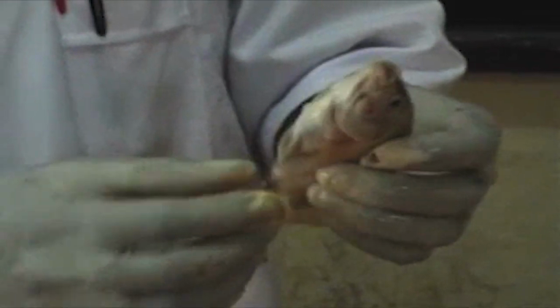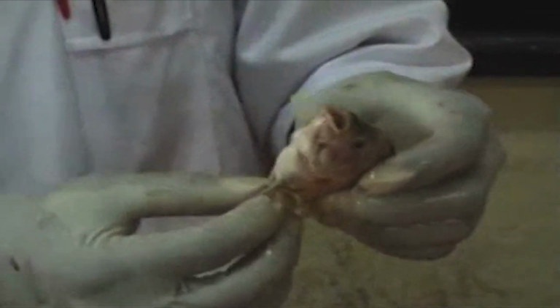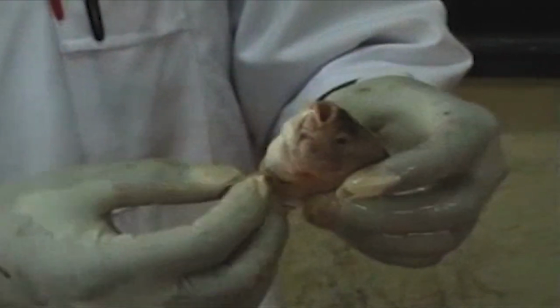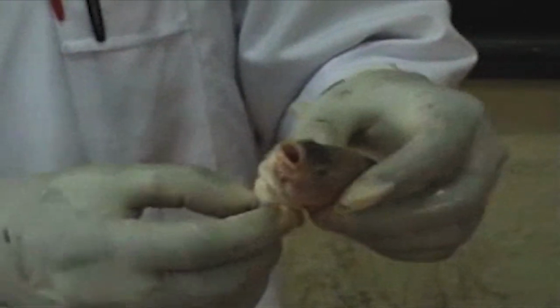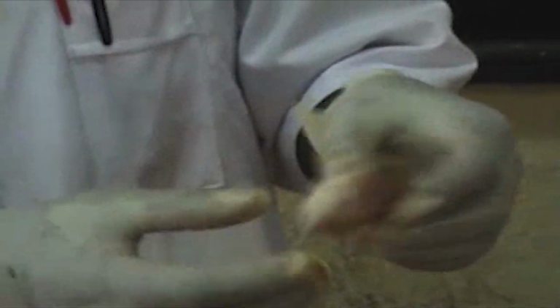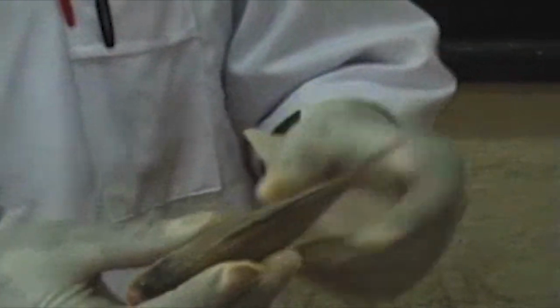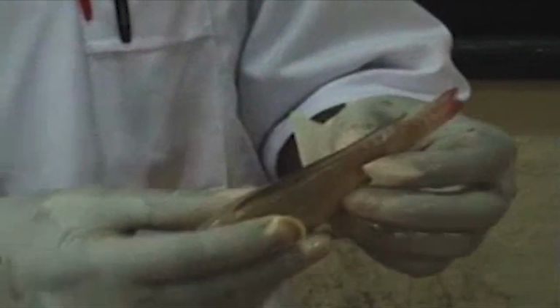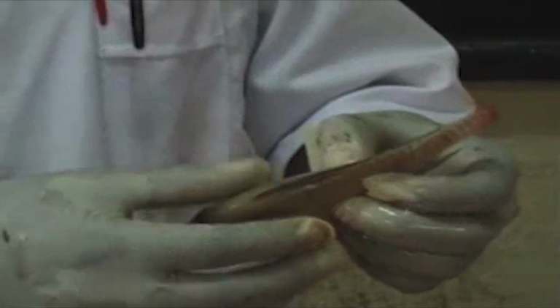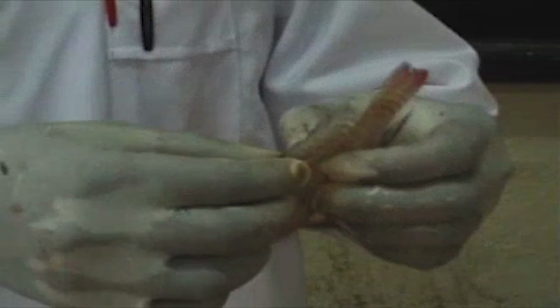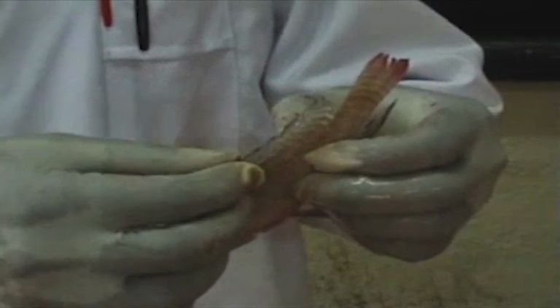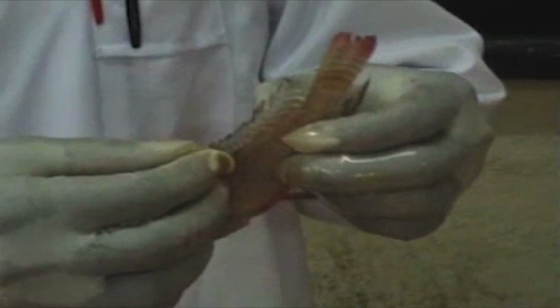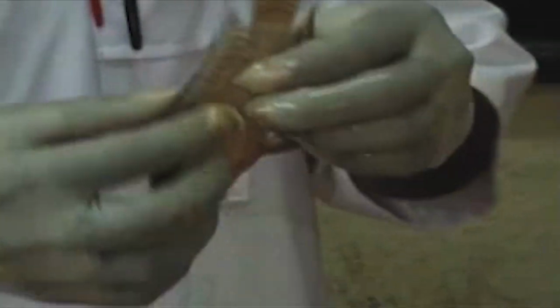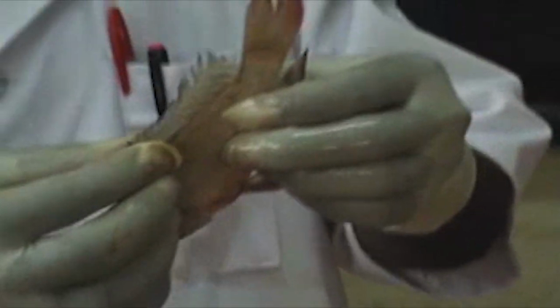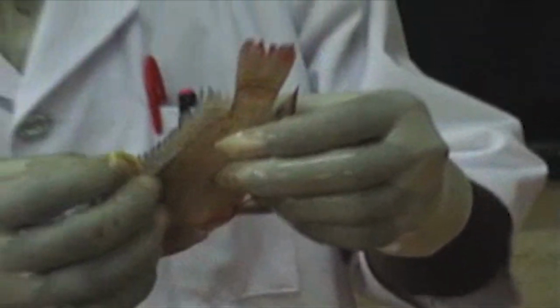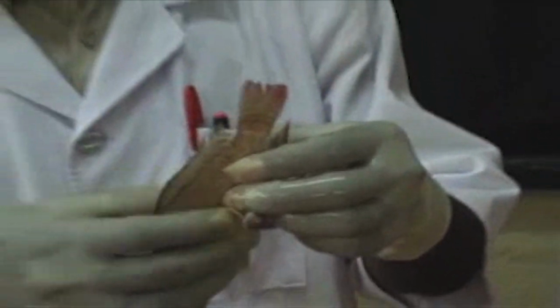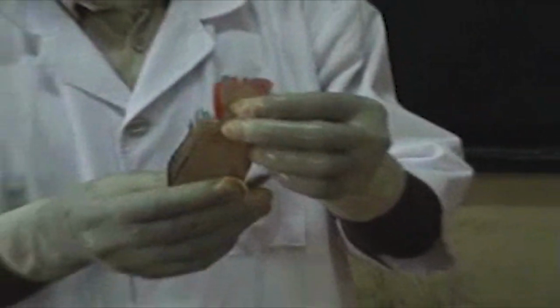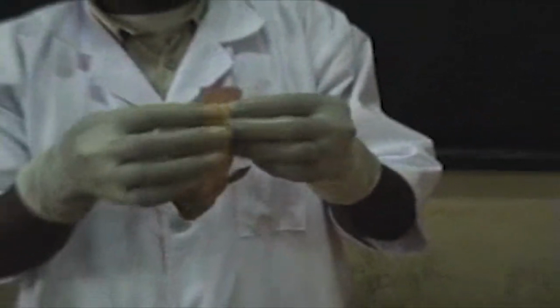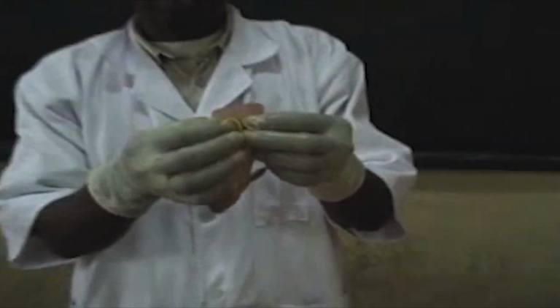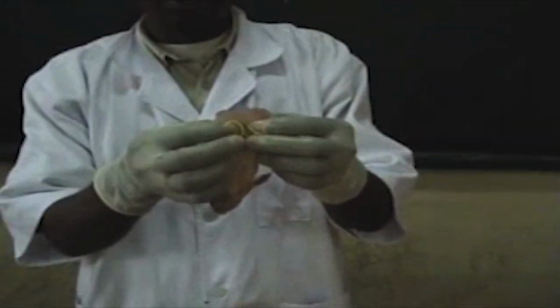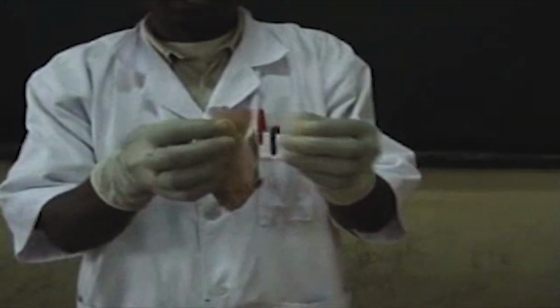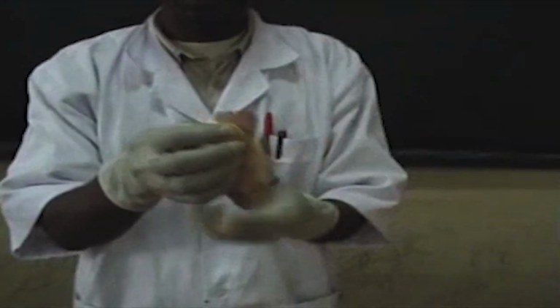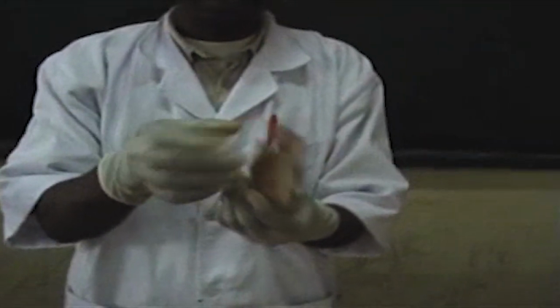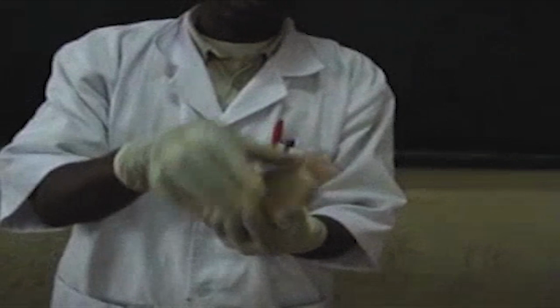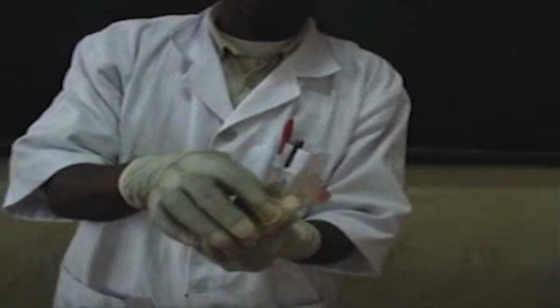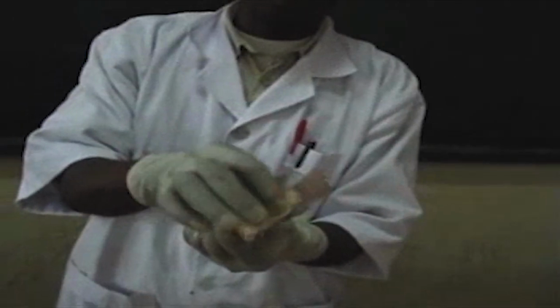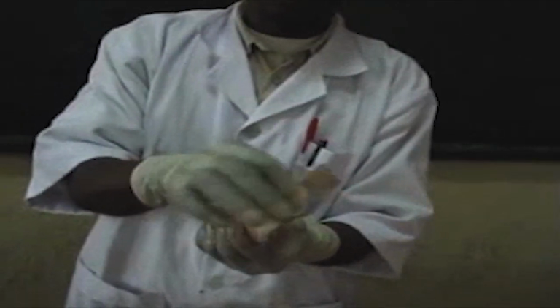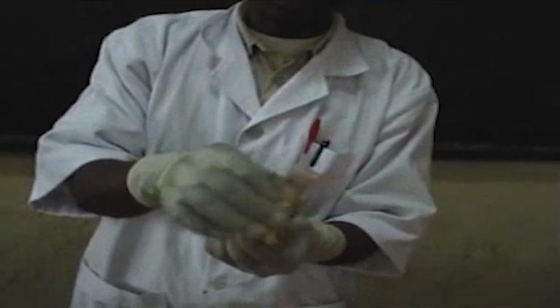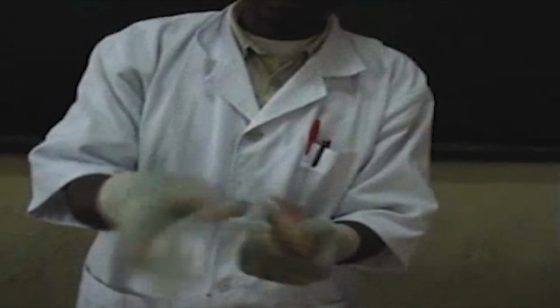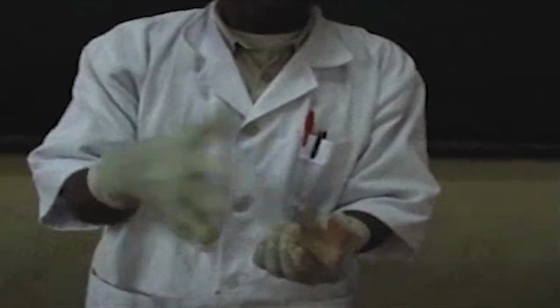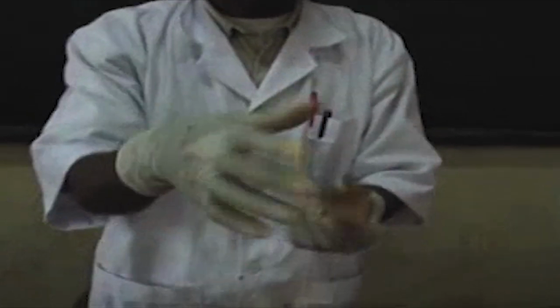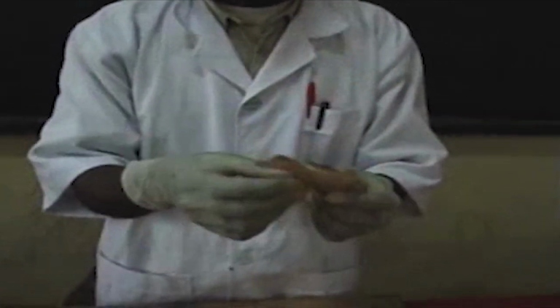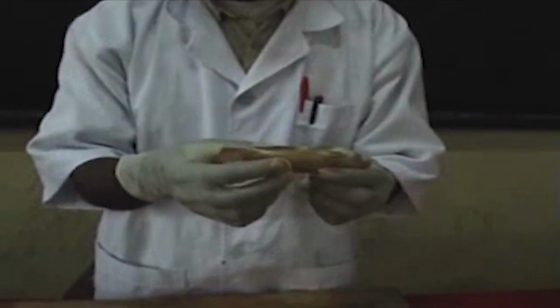Then here we have the fins. This one is the dorsal fin — you see it with bony rays. This is the caudal fin, or the tail fin. You see that when the fish is moving, it flashes from top to bottom and helps to propel it.